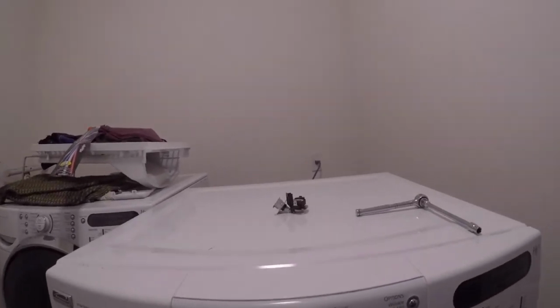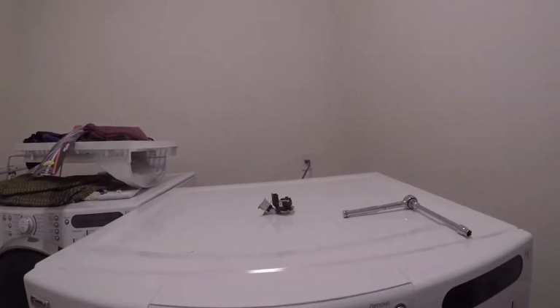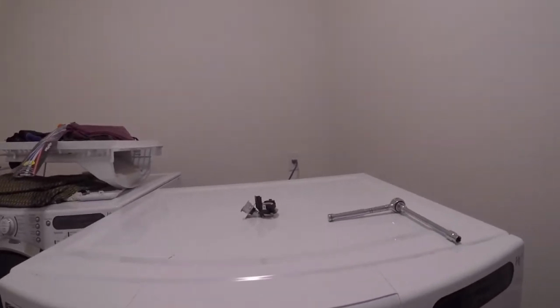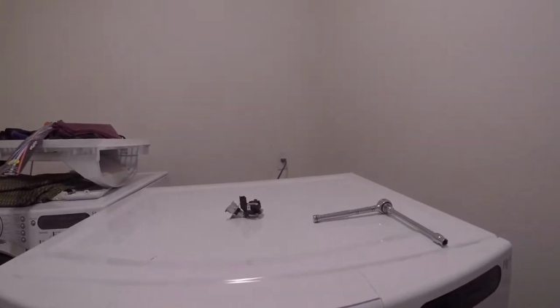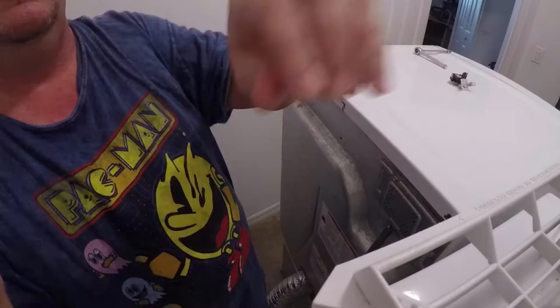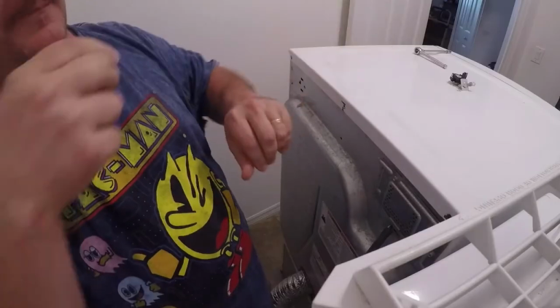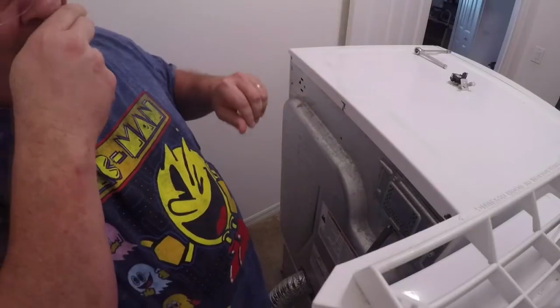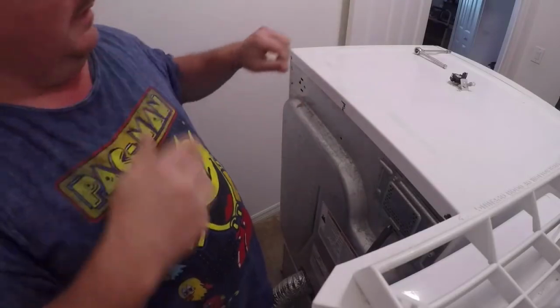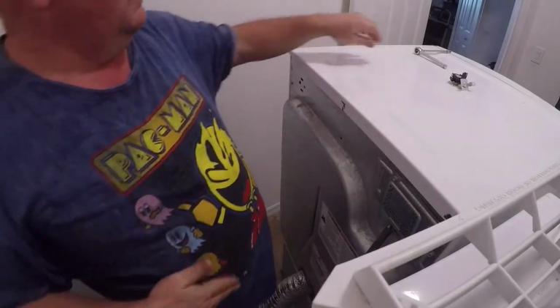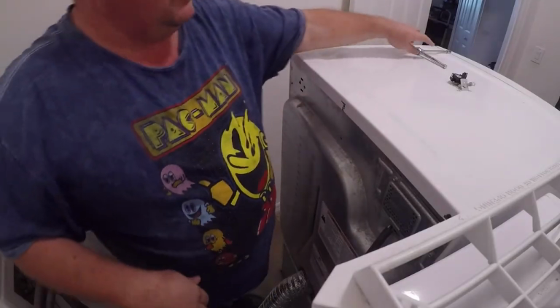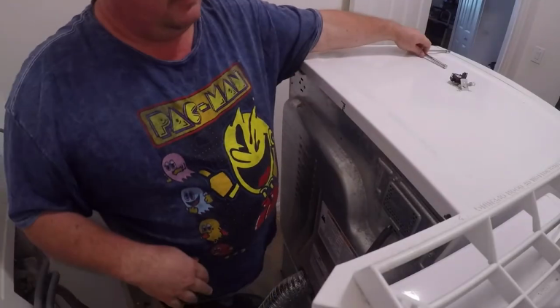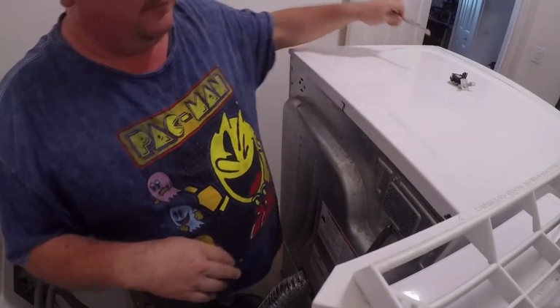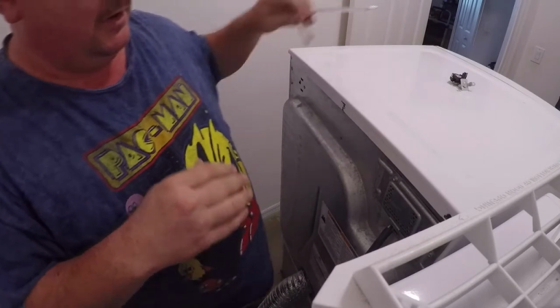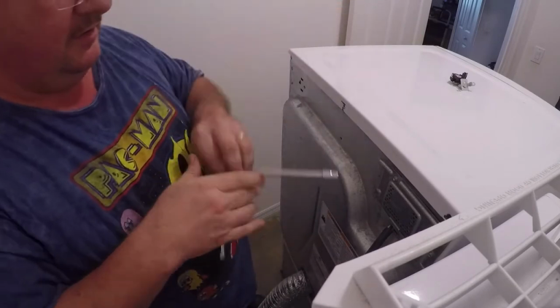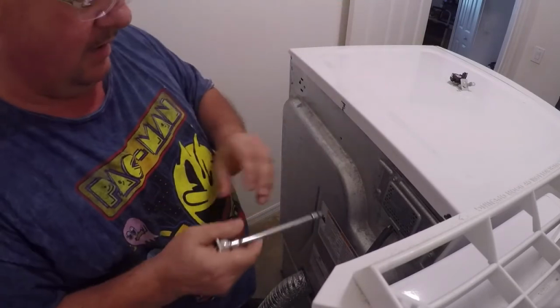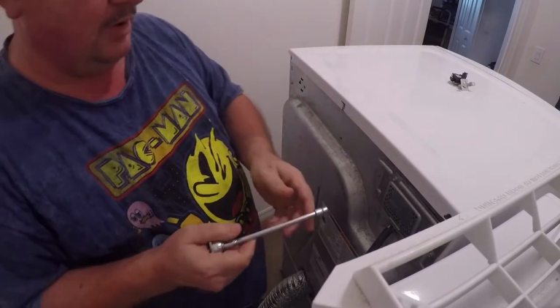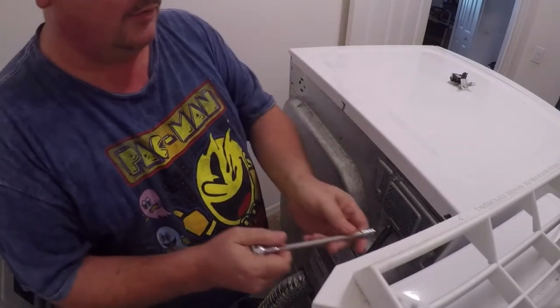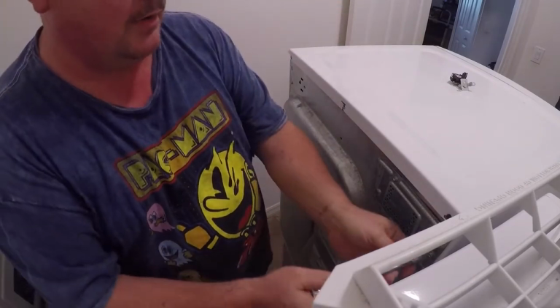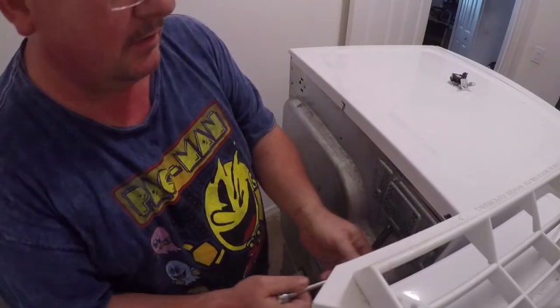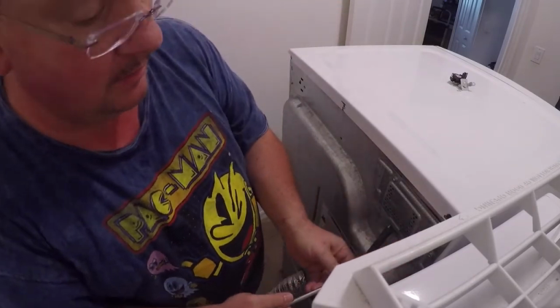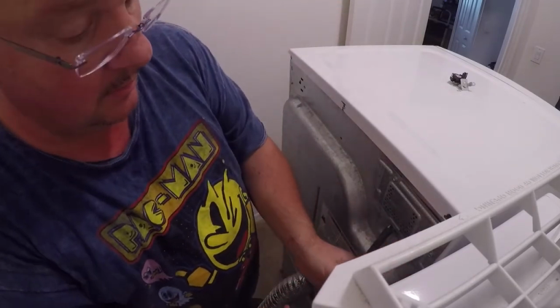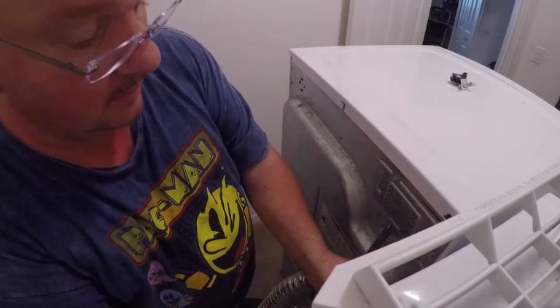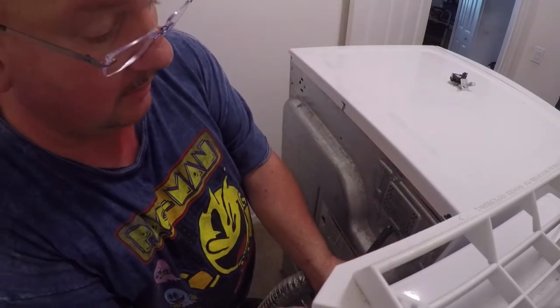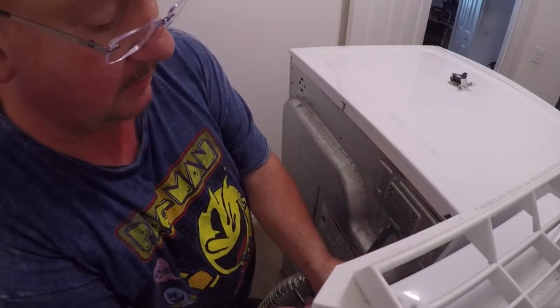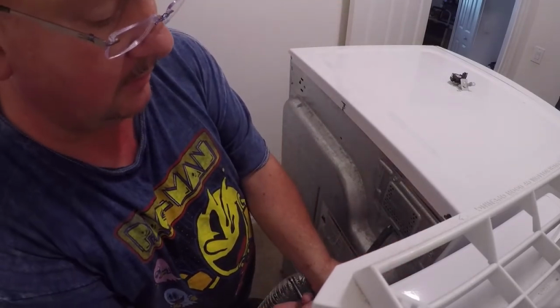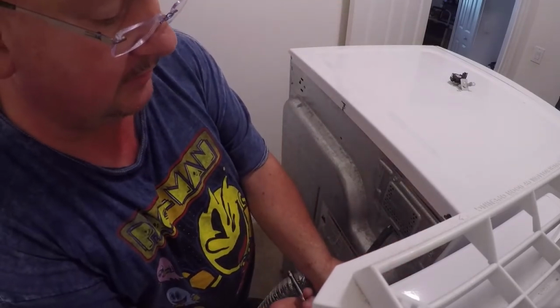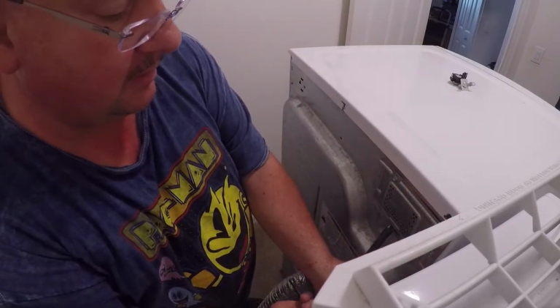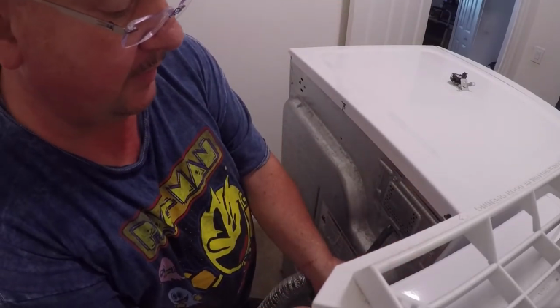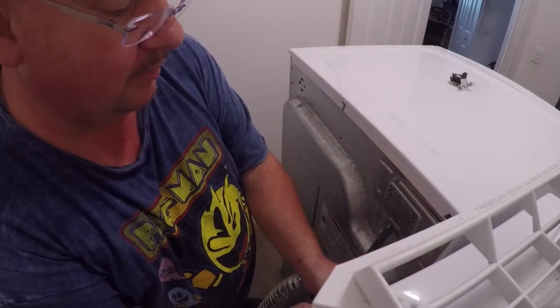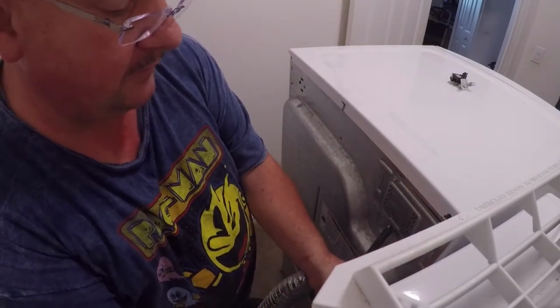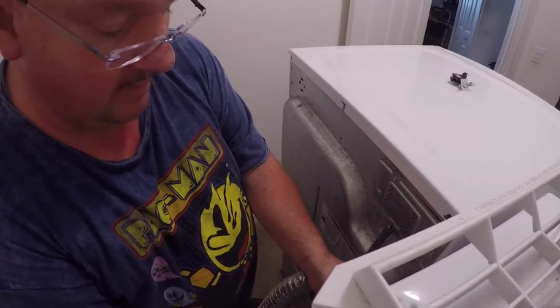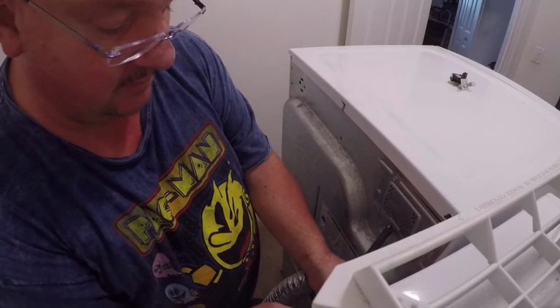The first thing I did is unplug the dryer, and now I'm going to take the panel off in the back here.